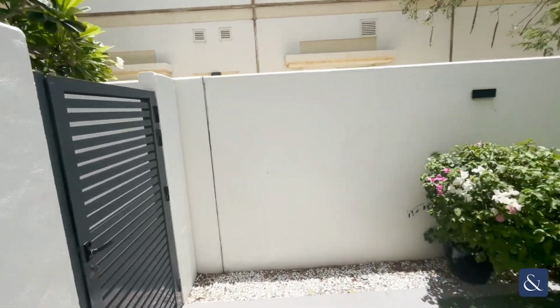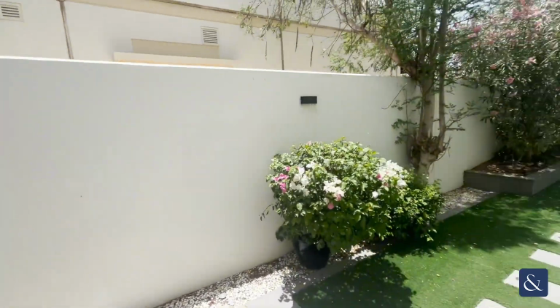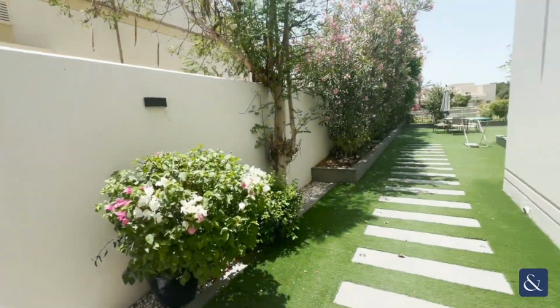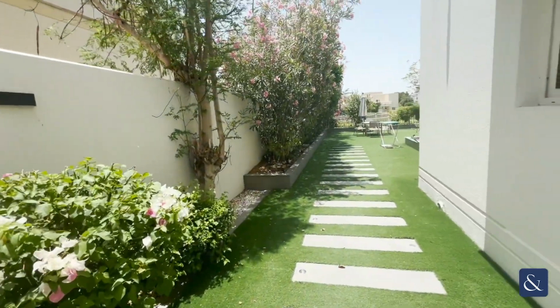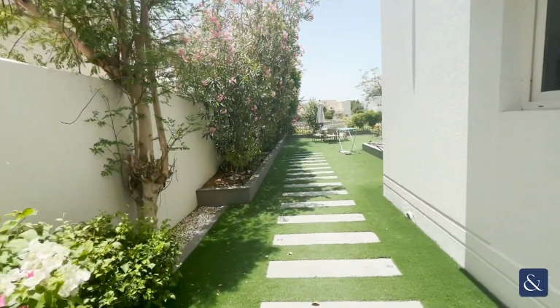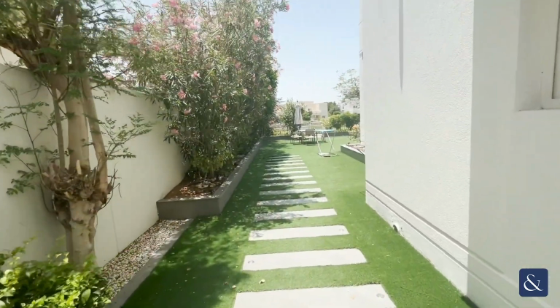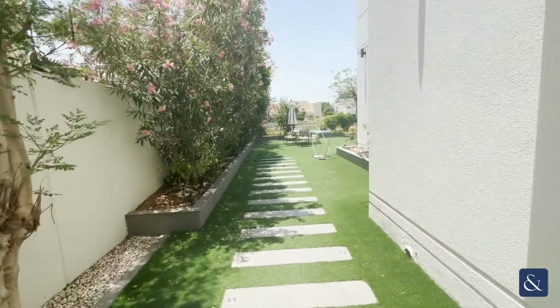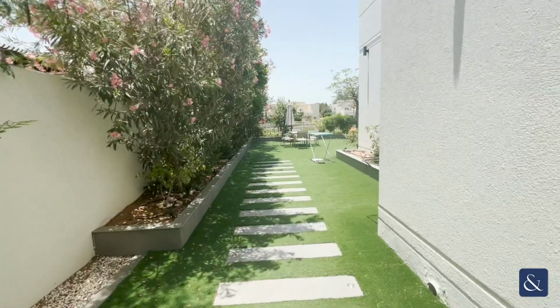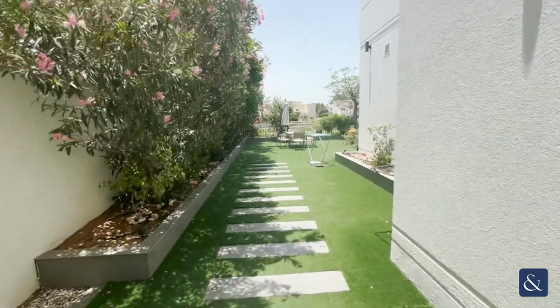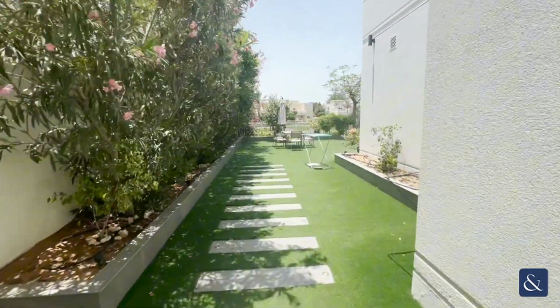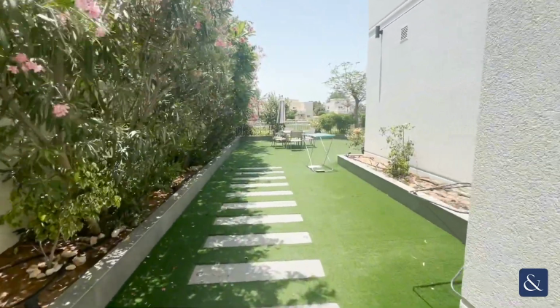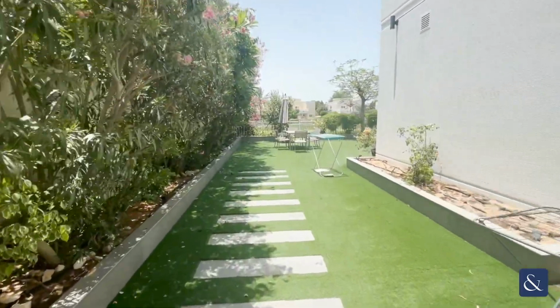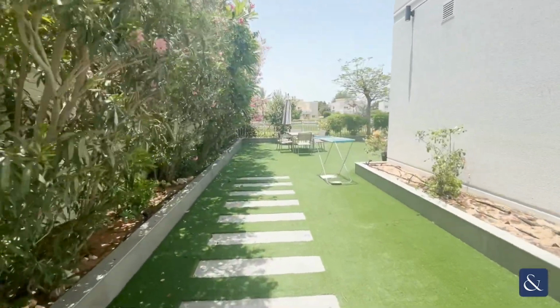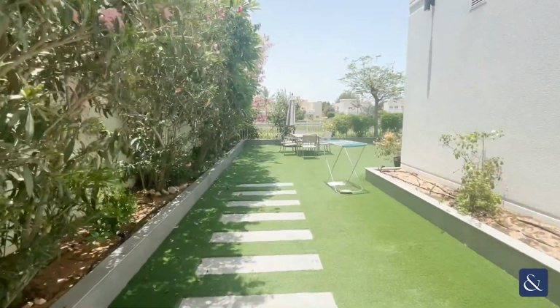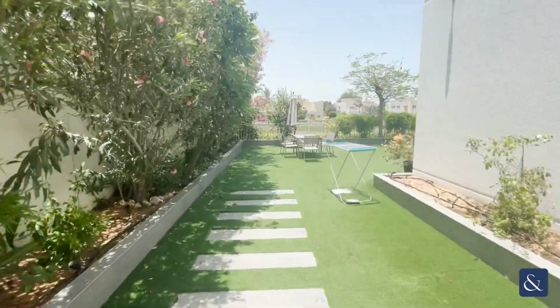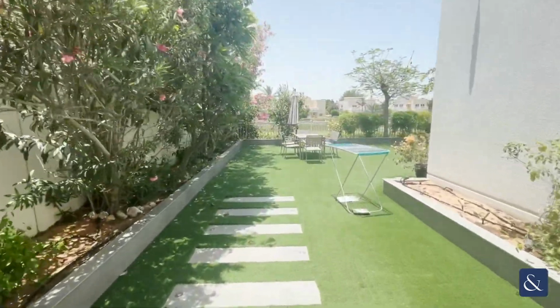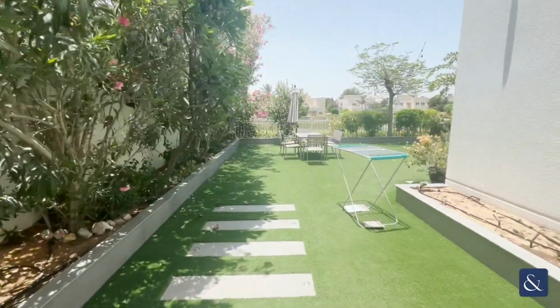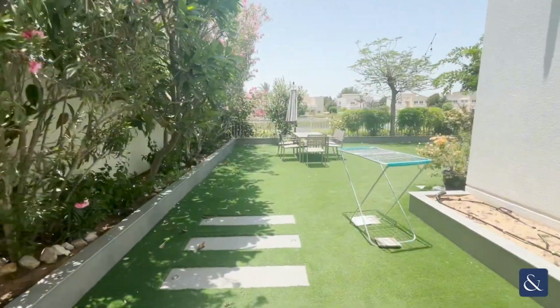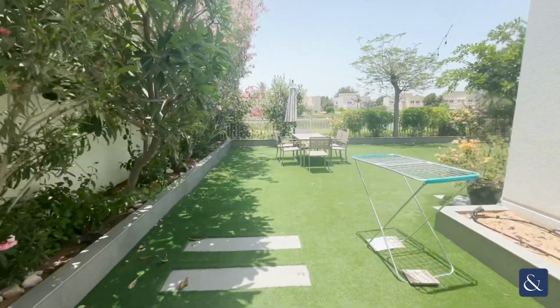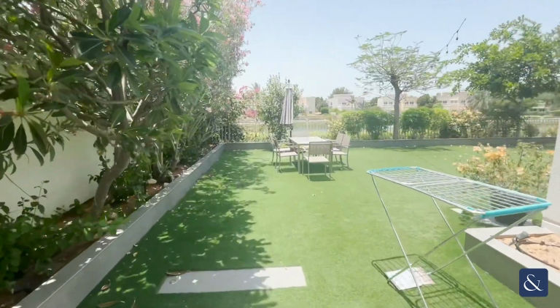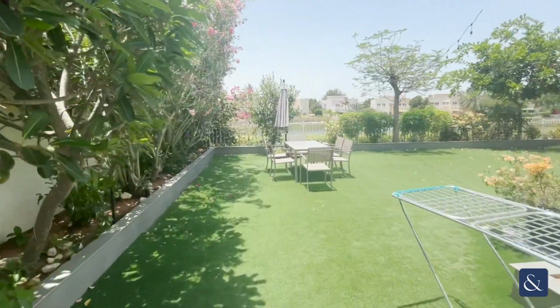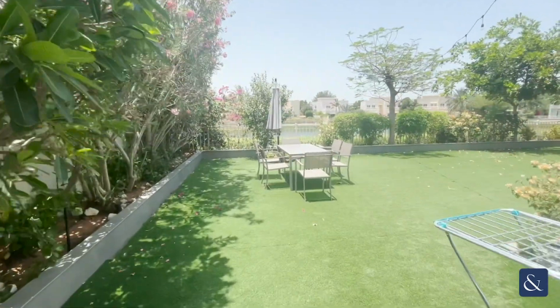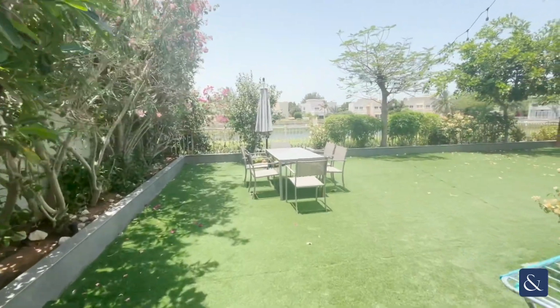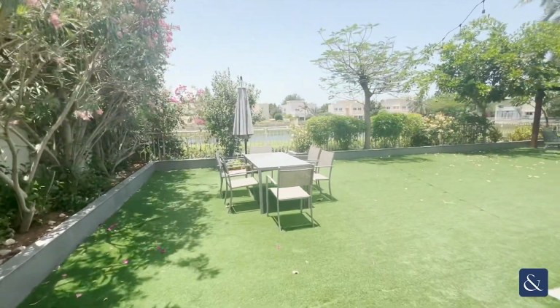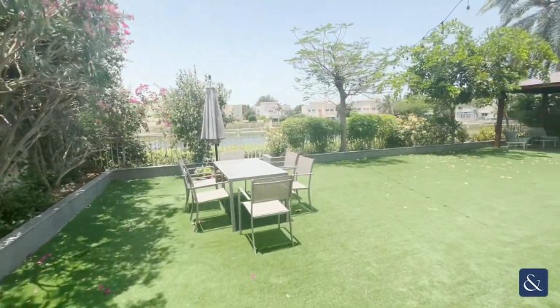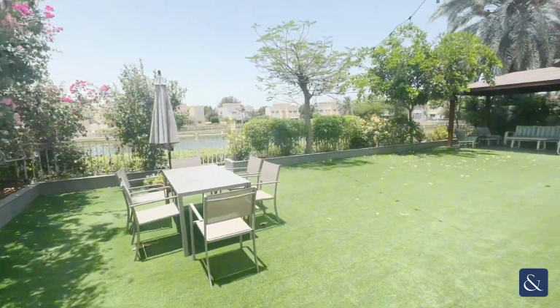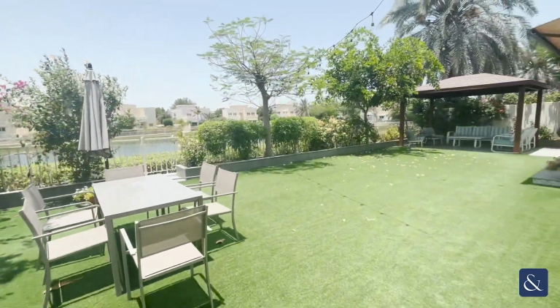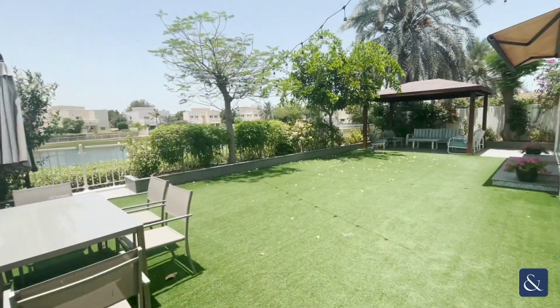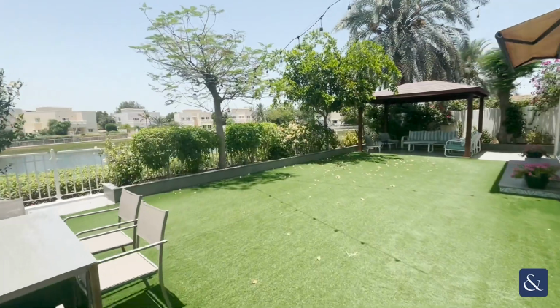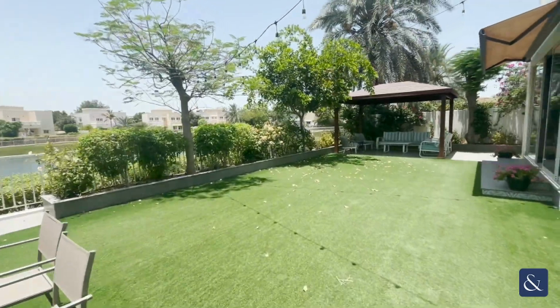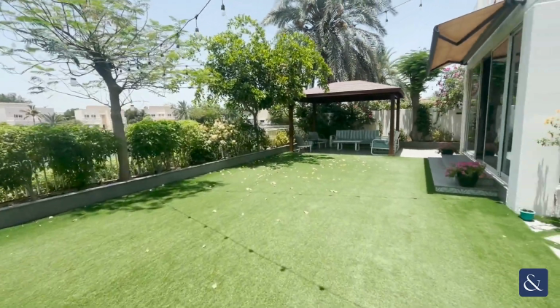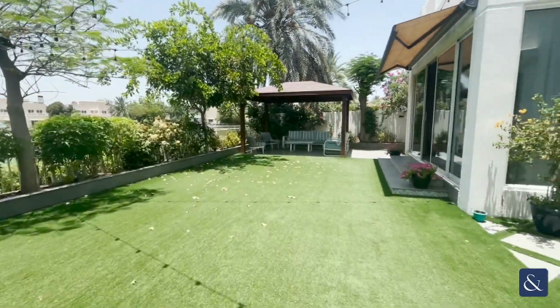So we're going into the garden now. This garden is one of the best features of the property because you've got lake views. It's all turfed in AstroTurf, so it's easy to maintain. Really good size.